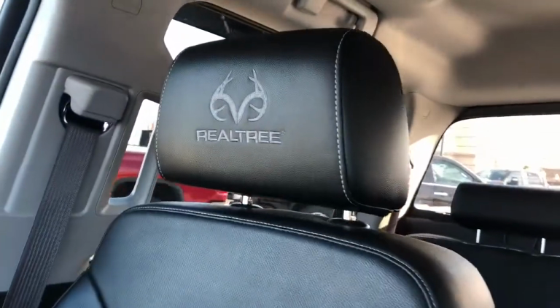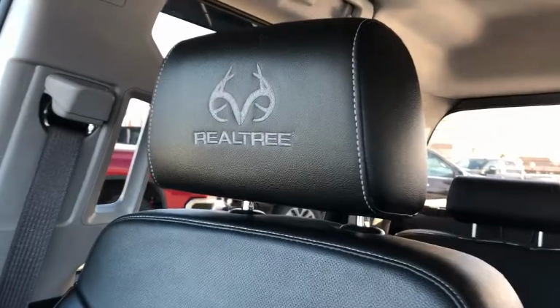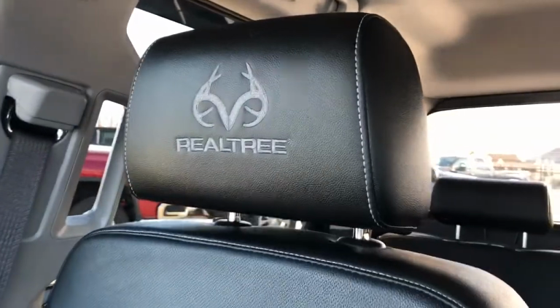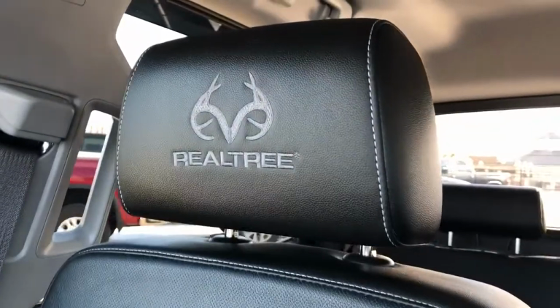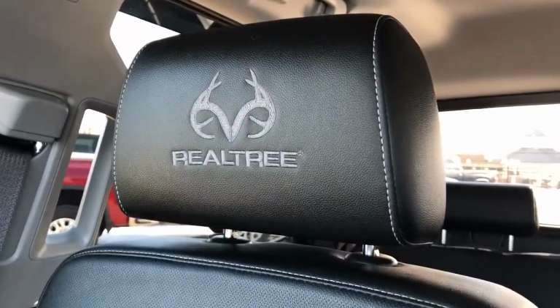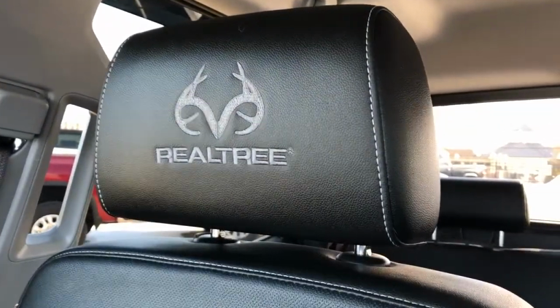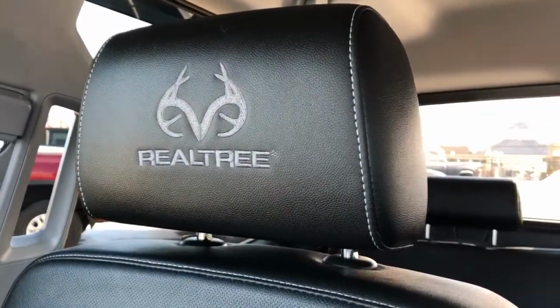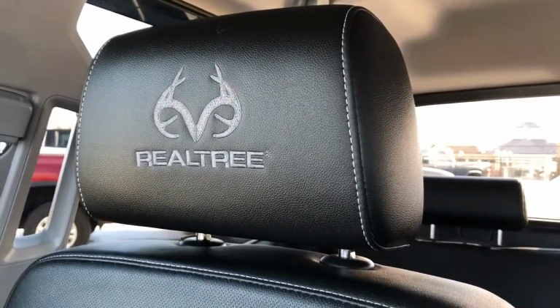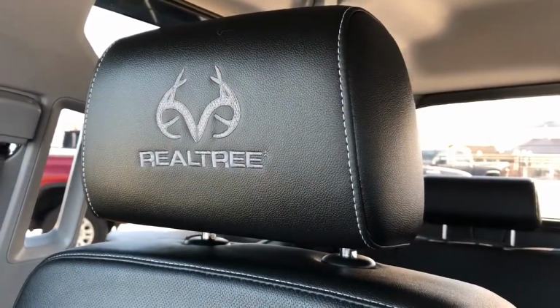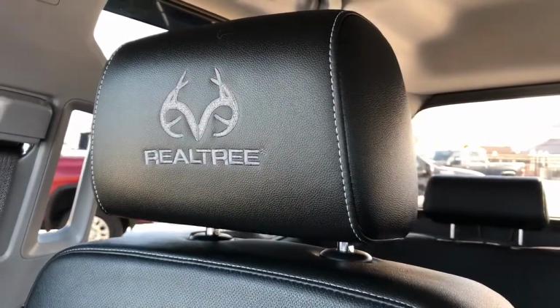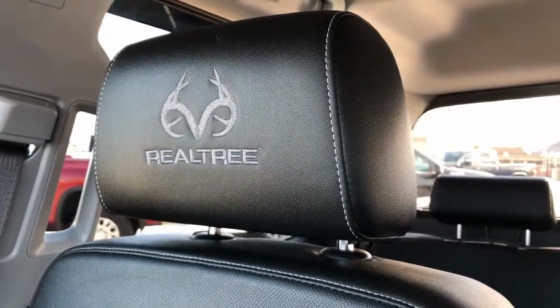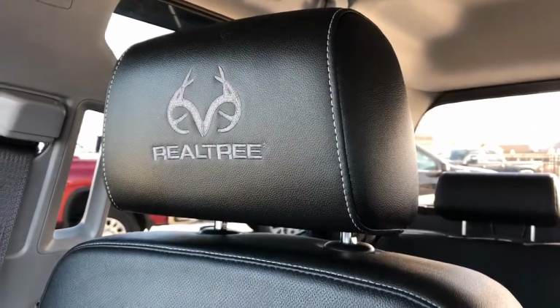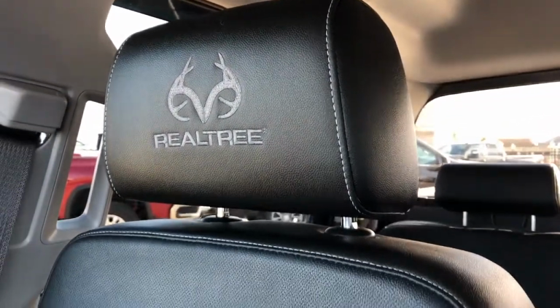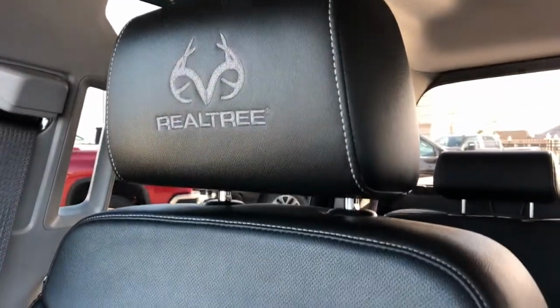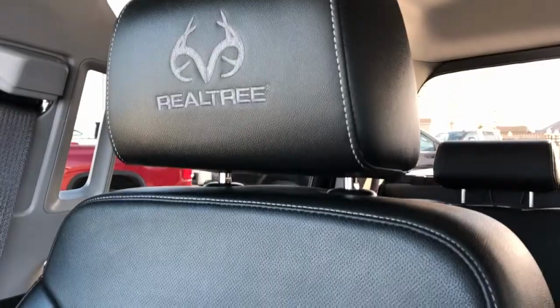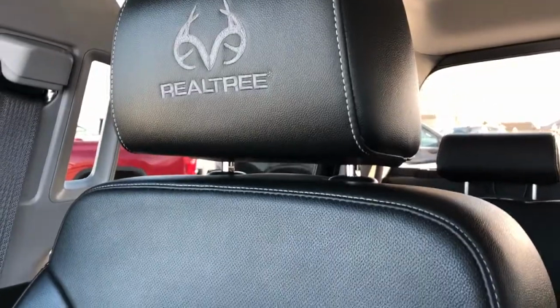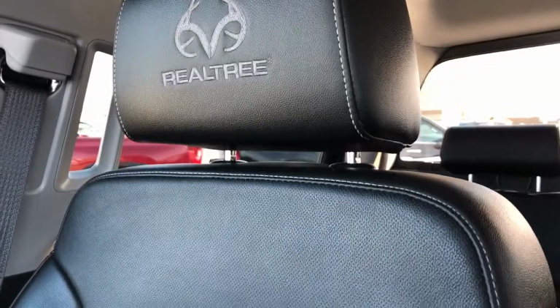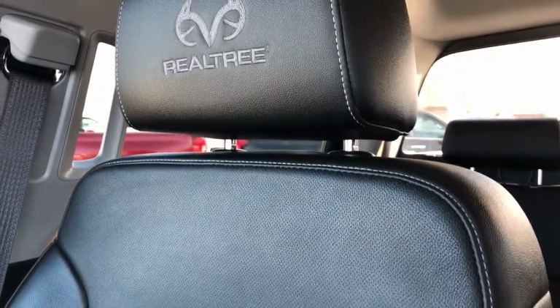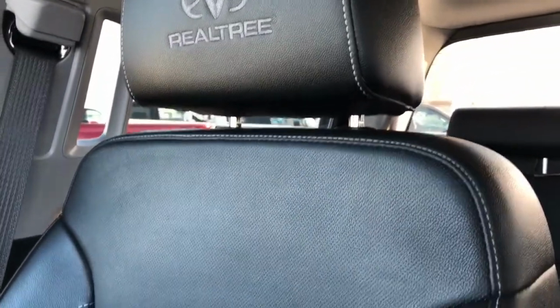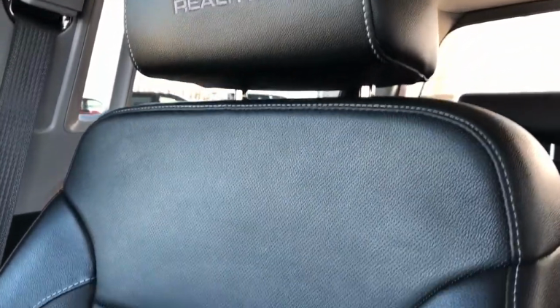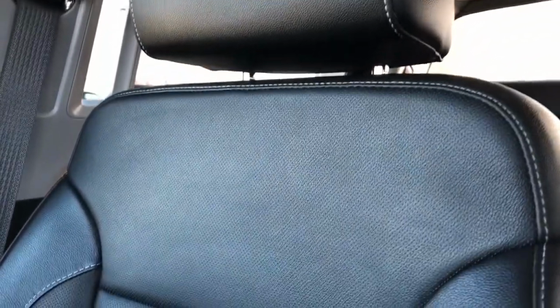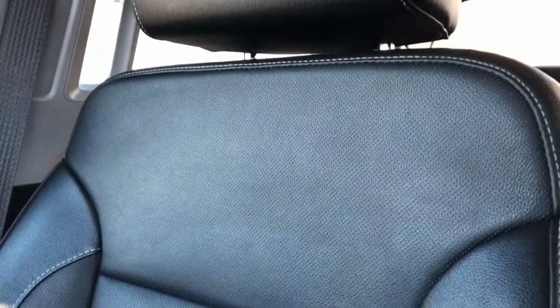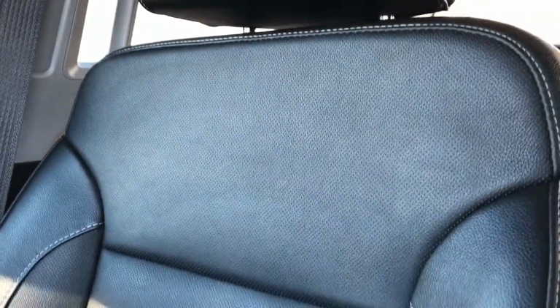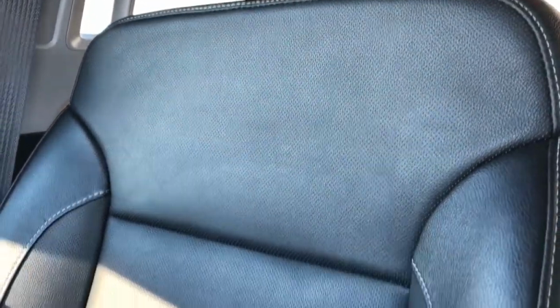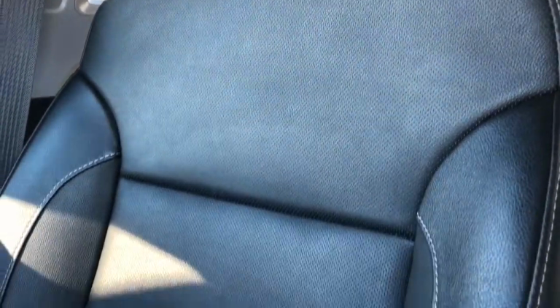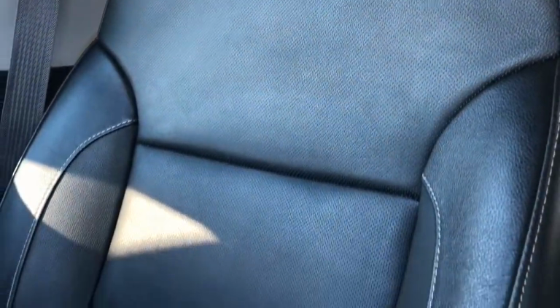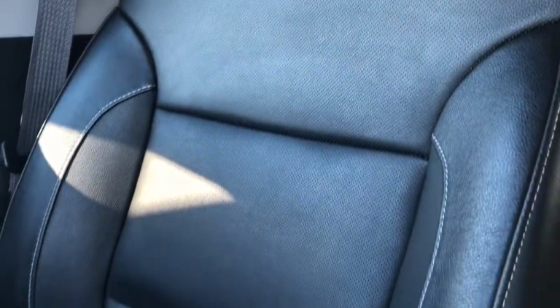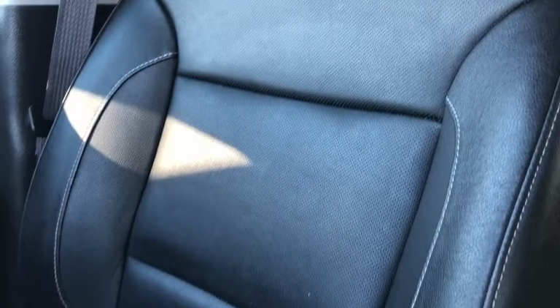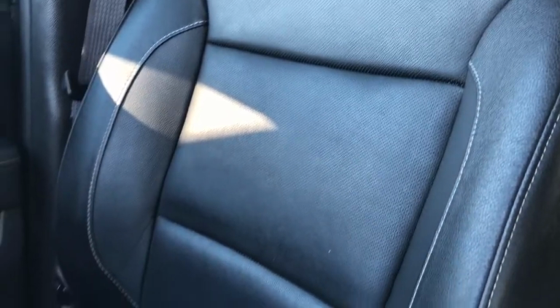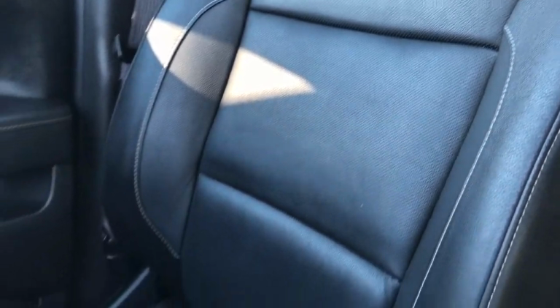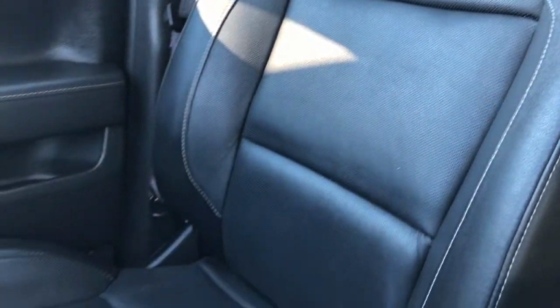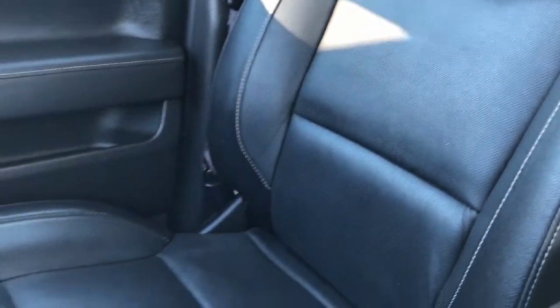On the front seats we can see we have our Realtree badging embroidered into the headrests. The seats are finished in our patent leather, and we can see we have perforated leather in the lower portion of the seat to allow for maximum breathability of the leather.